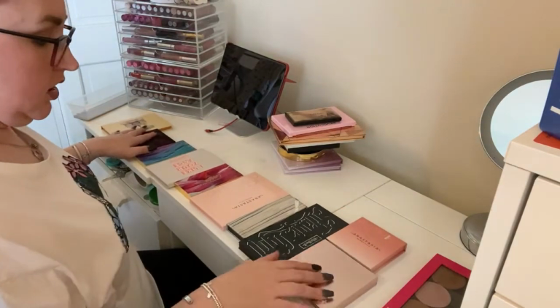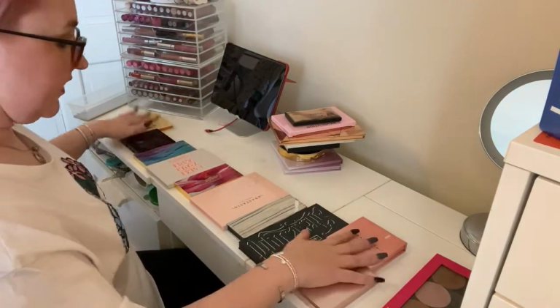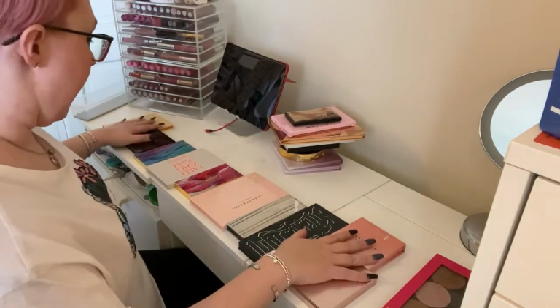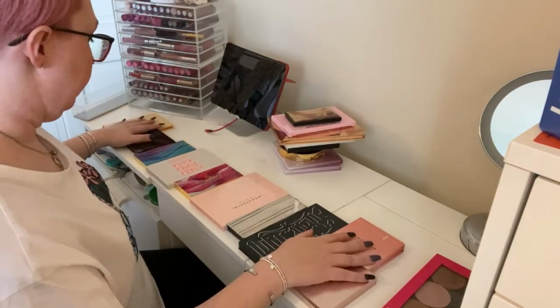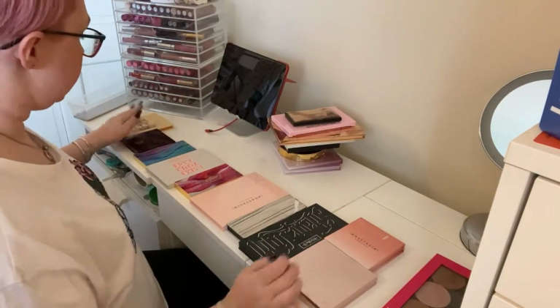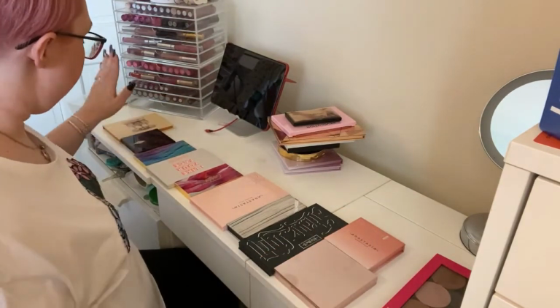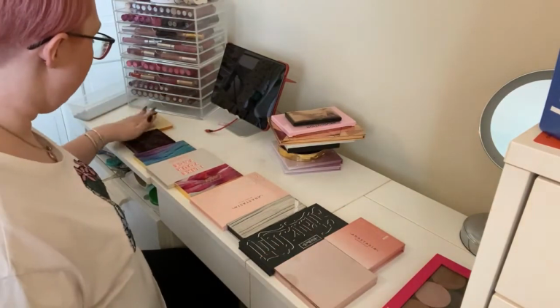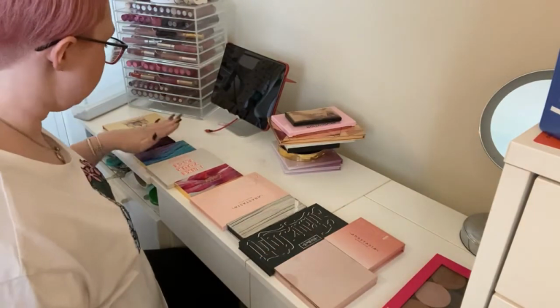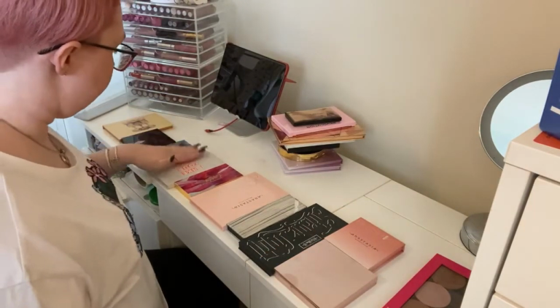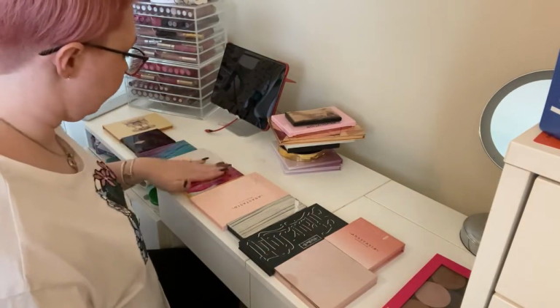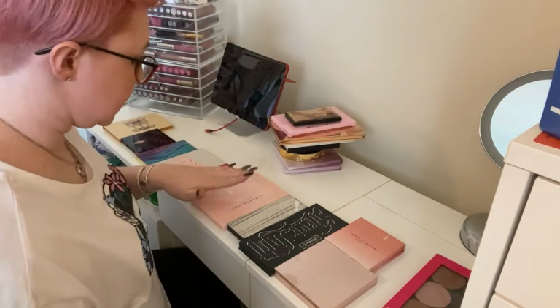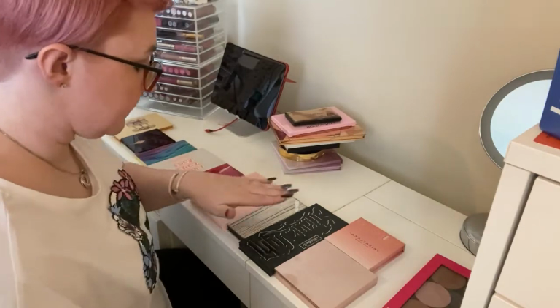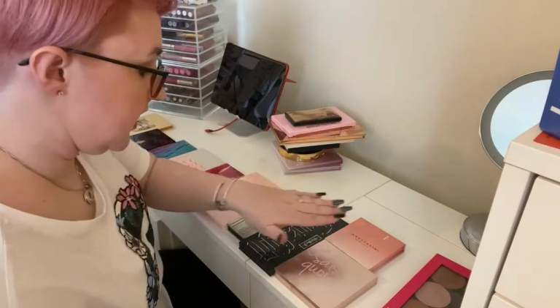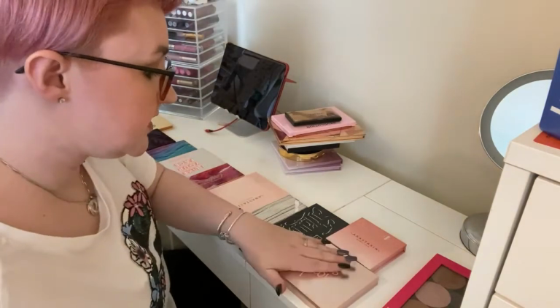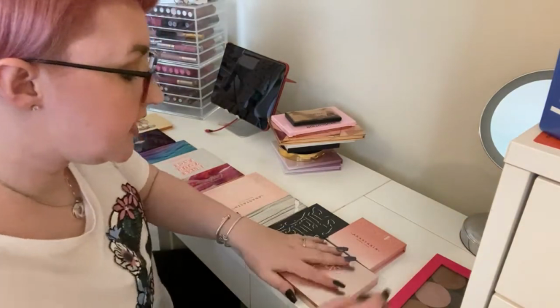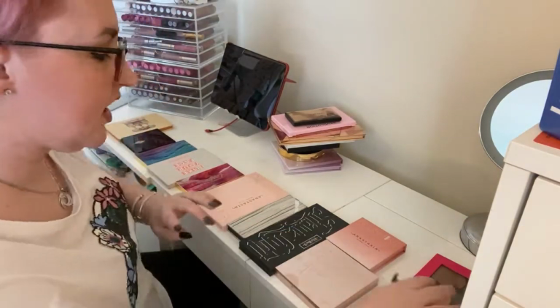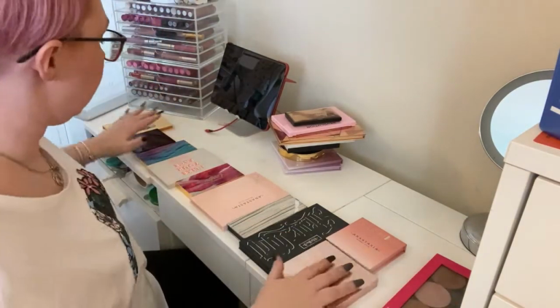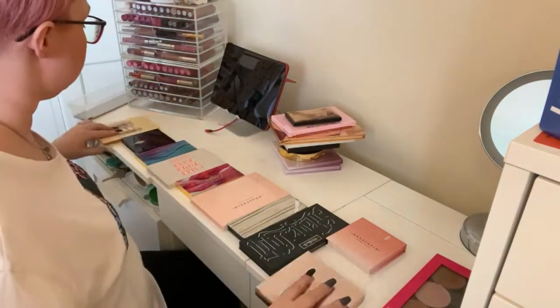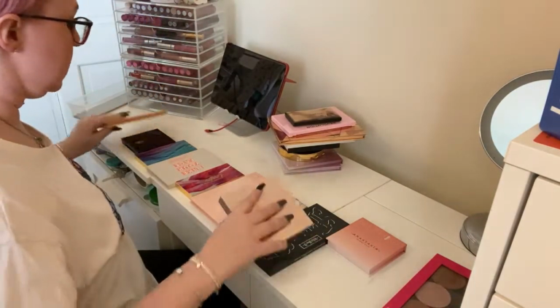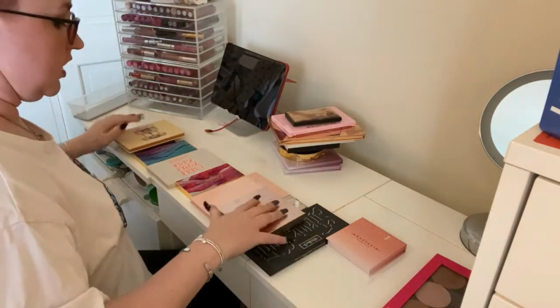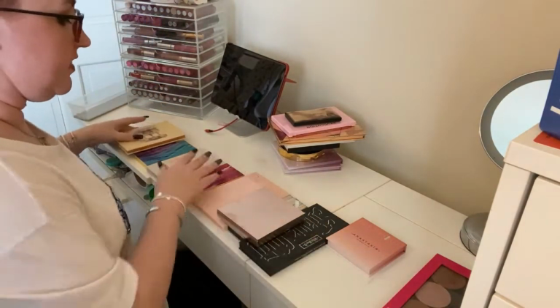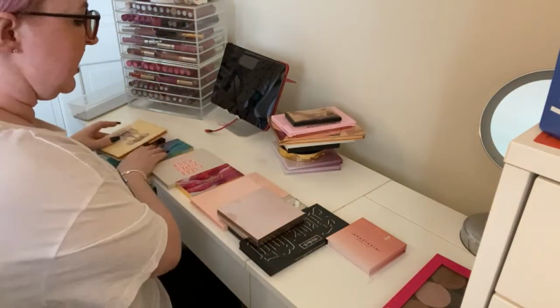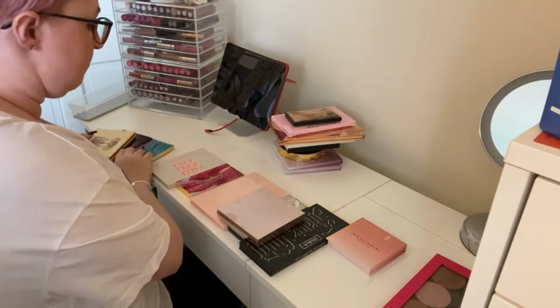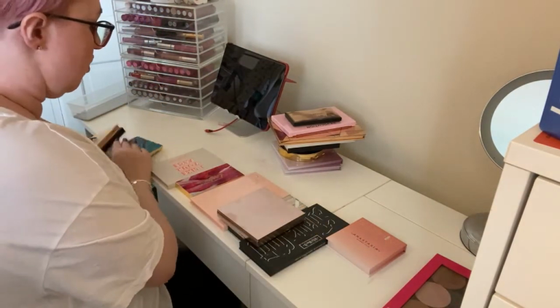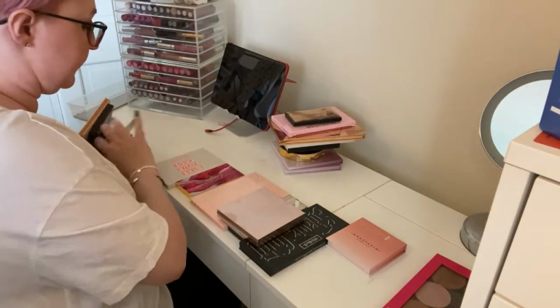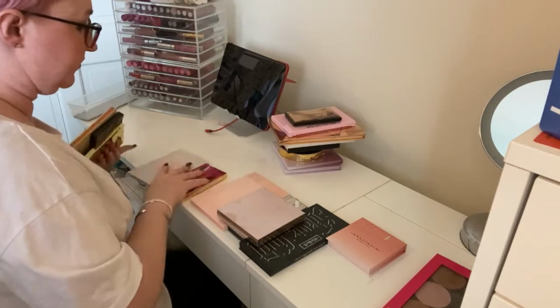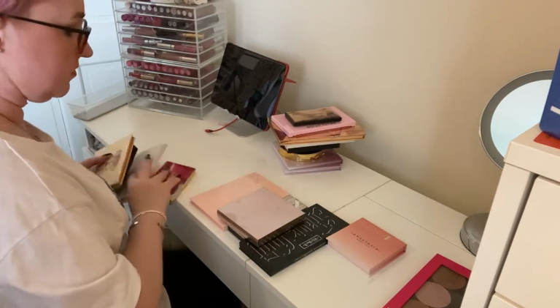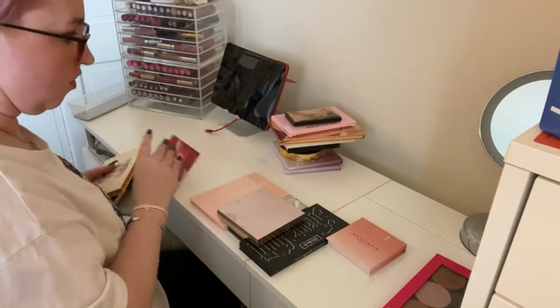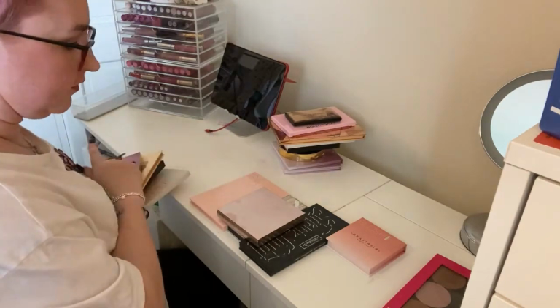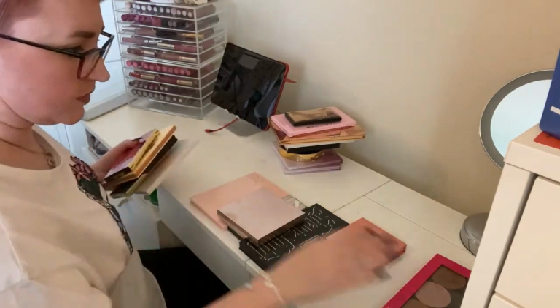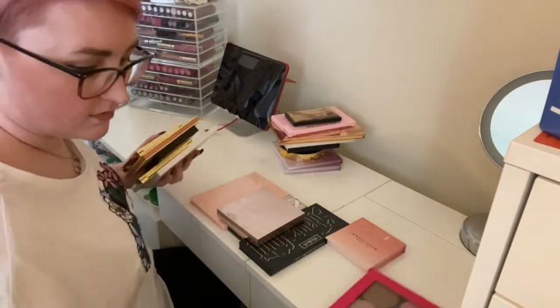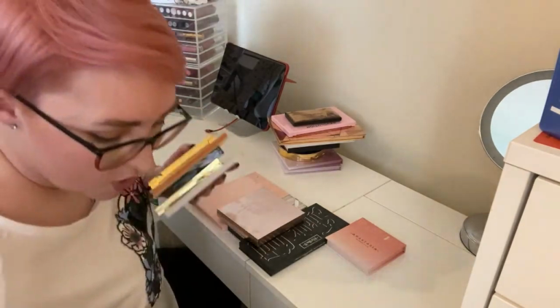So I'm keeping ten face palettes and getting rid of the rest. That brings me down from twenty to ten — much more manageable.